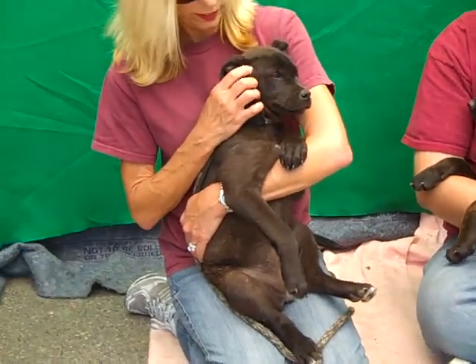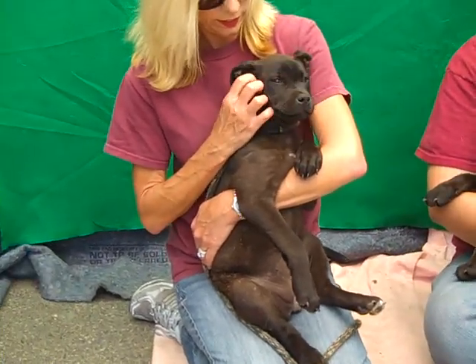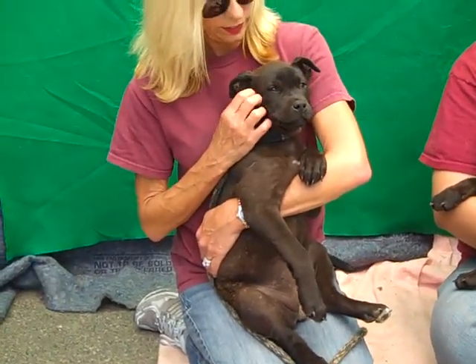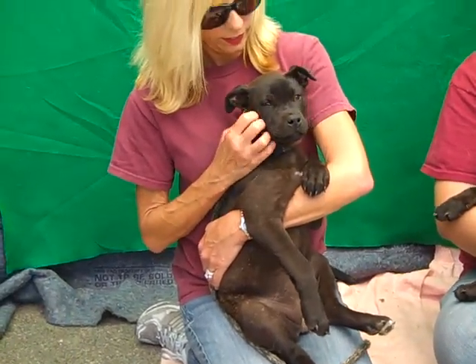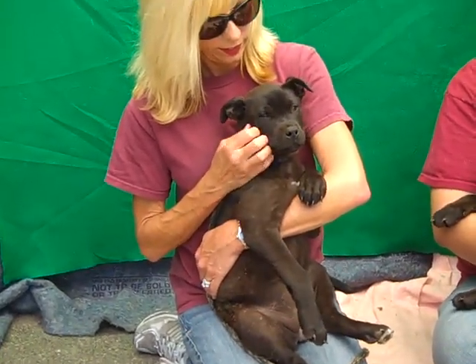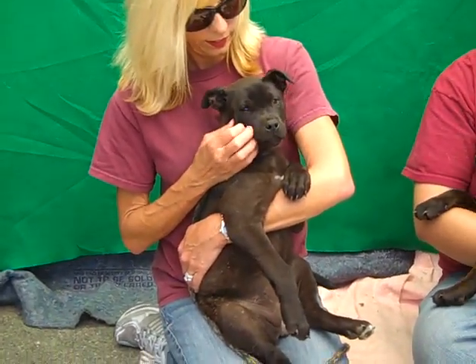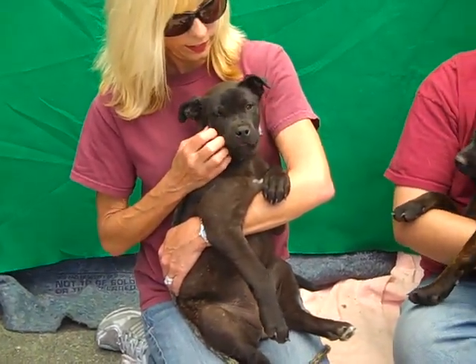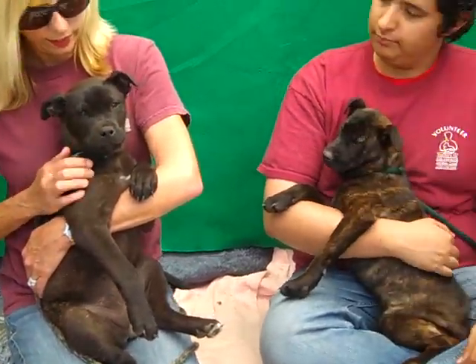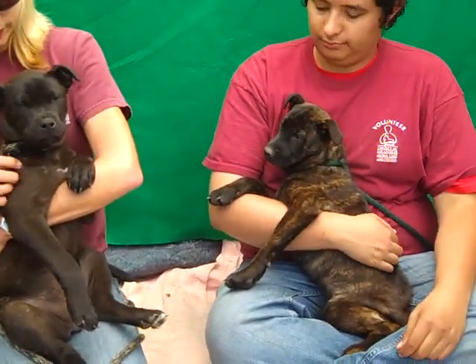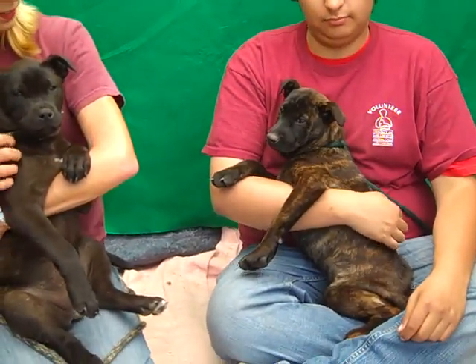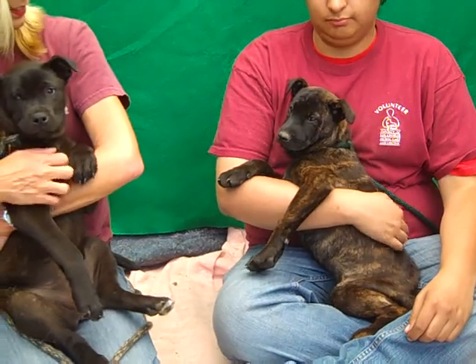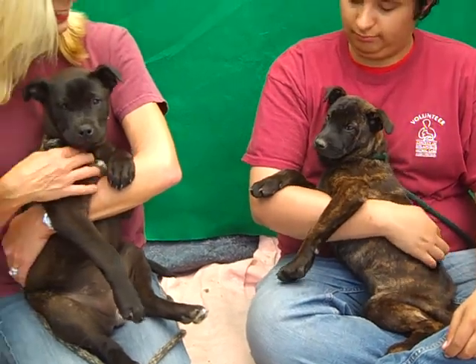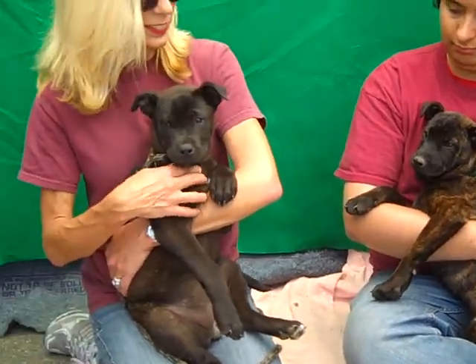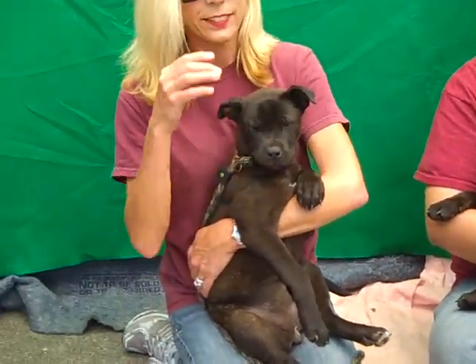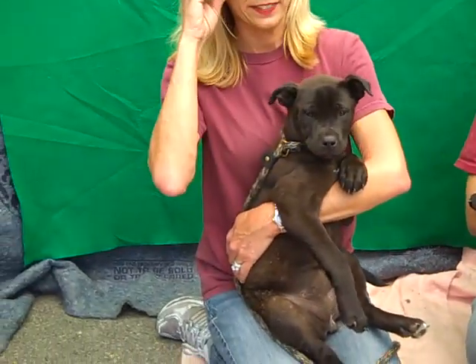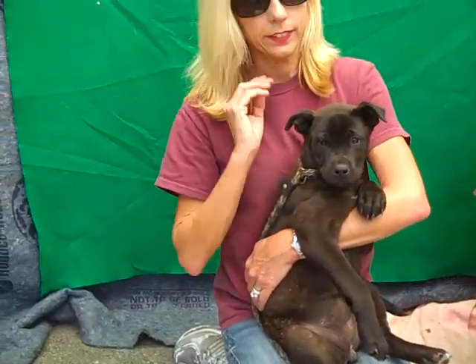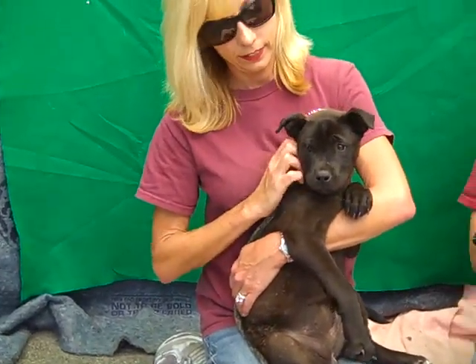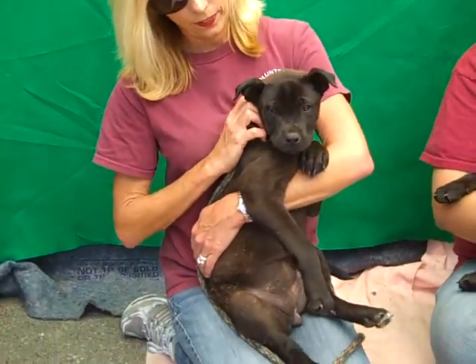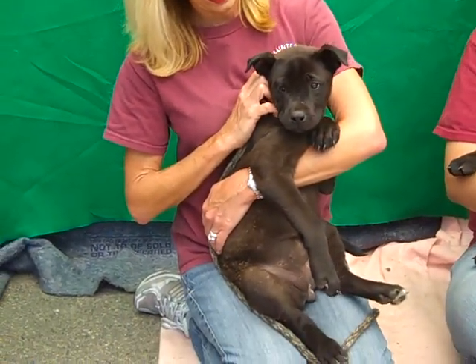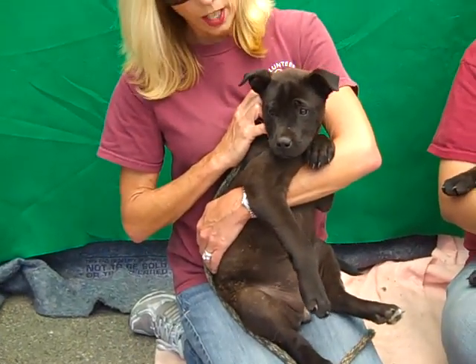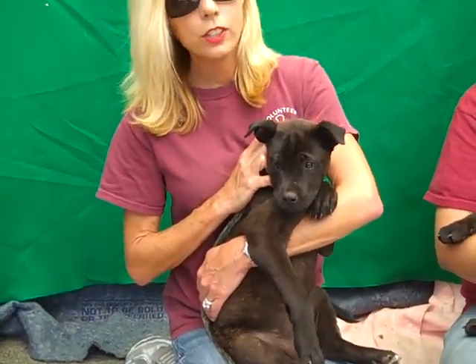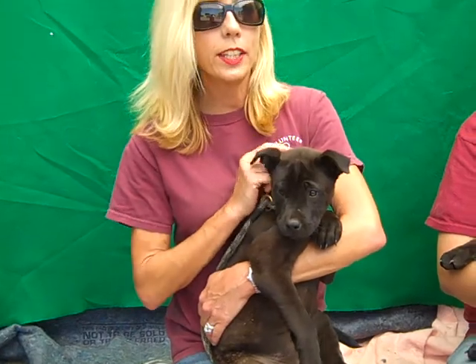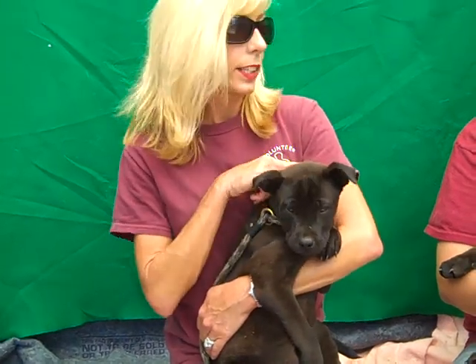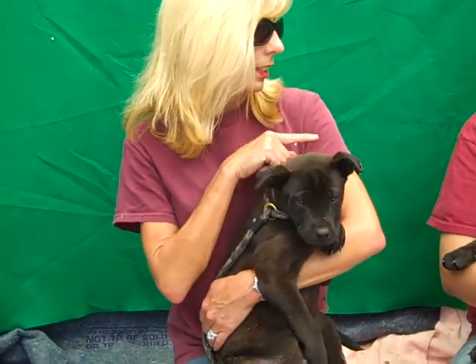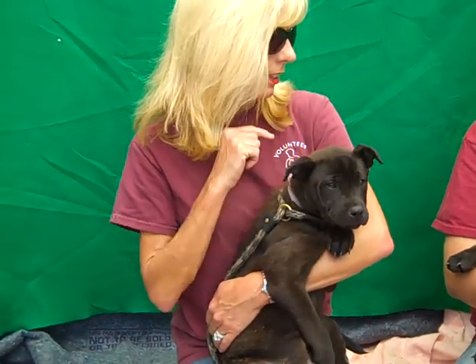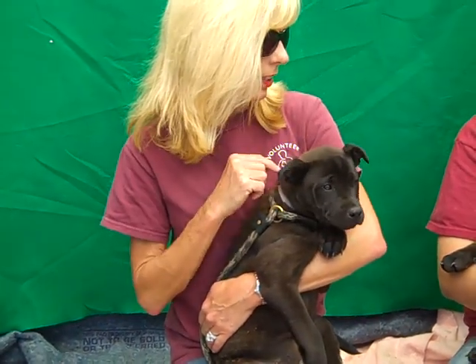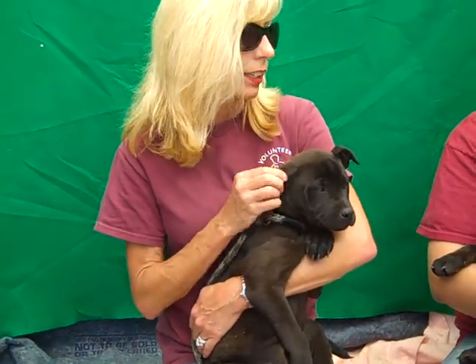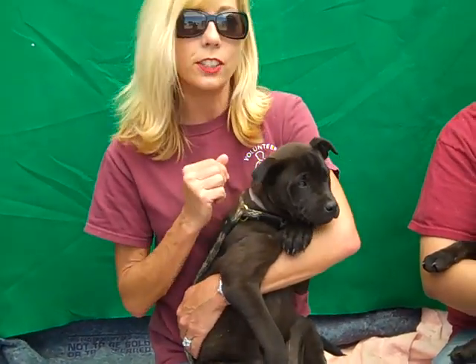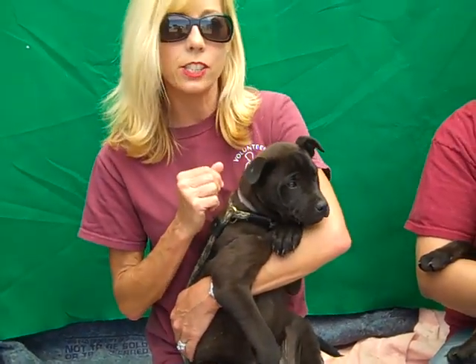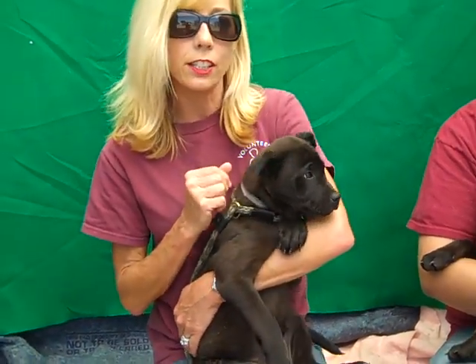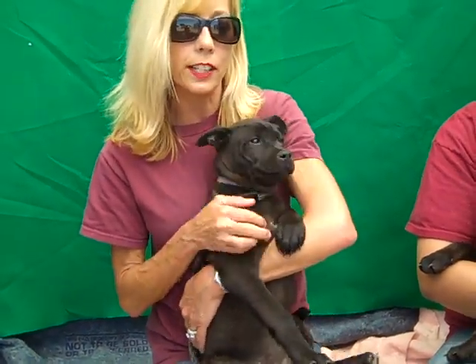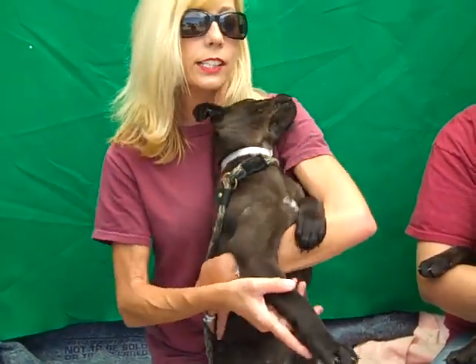Layla over here weighs 18 pounds and Lala weighs 16 pounds. Kim, can you tell us a little bit about Layla since you've been working with her? Well, she's been out a little bit longer than this one over here, so you can tell she's a little more relaxed.